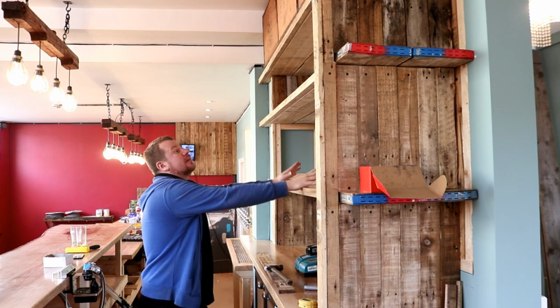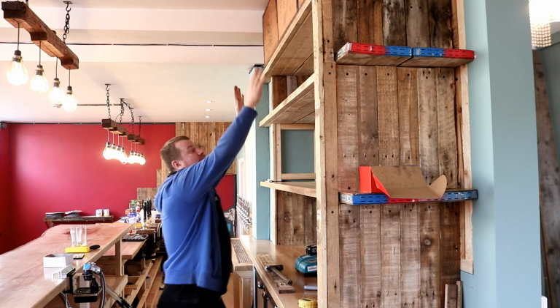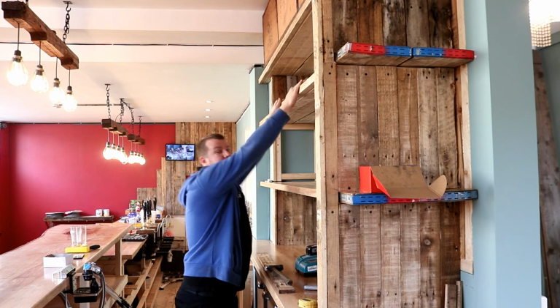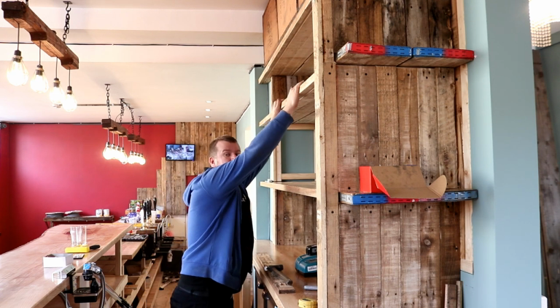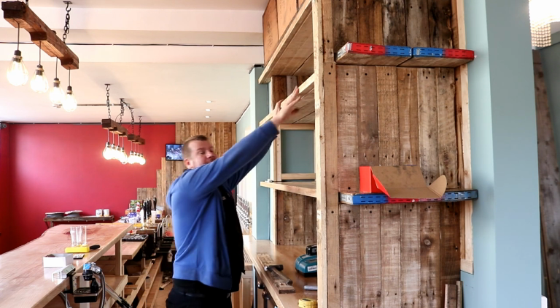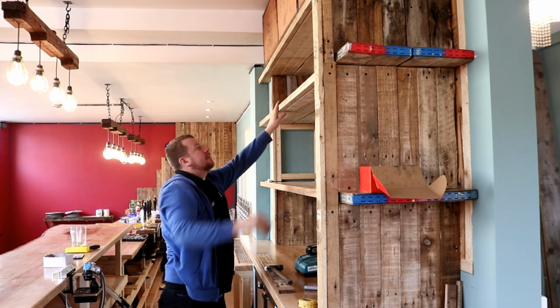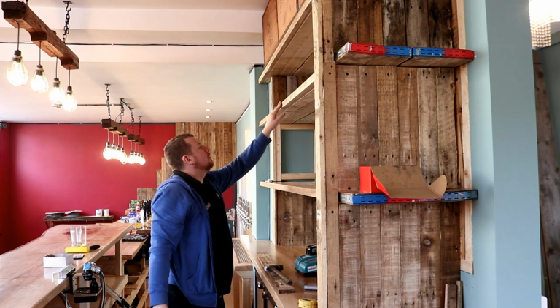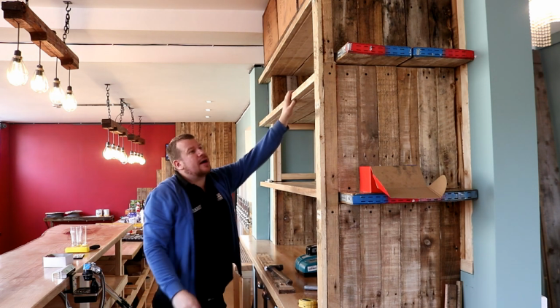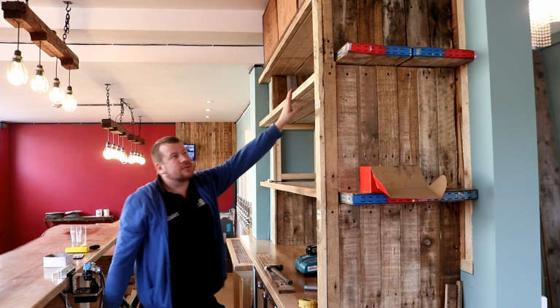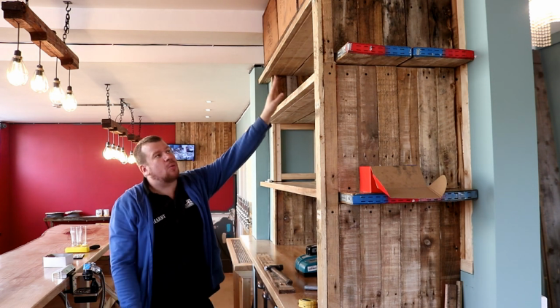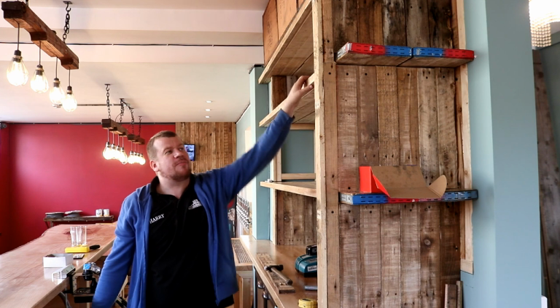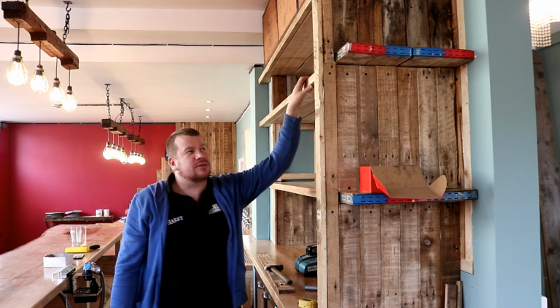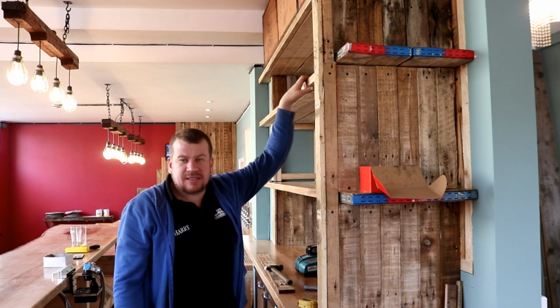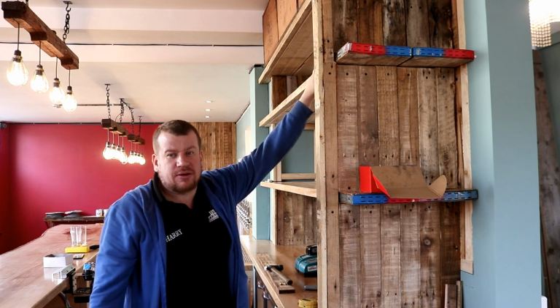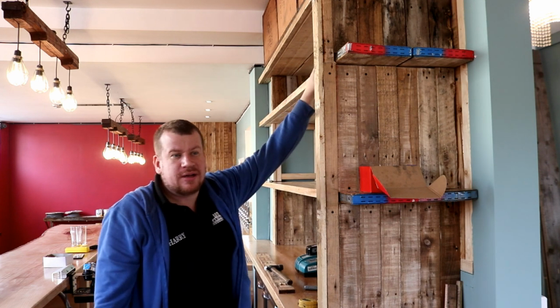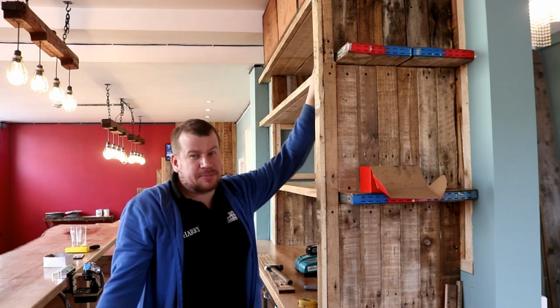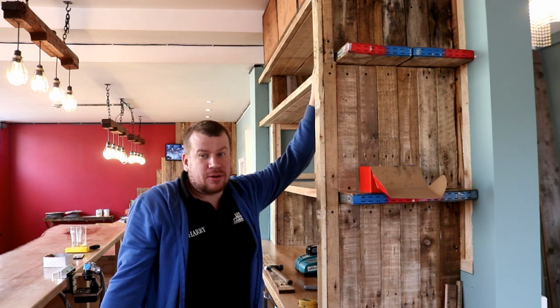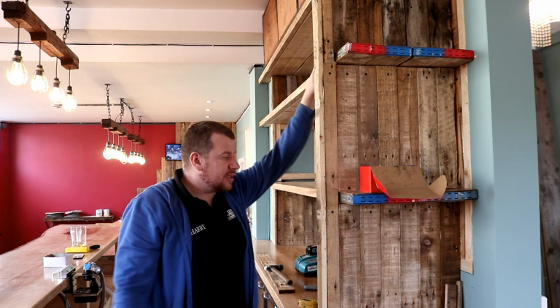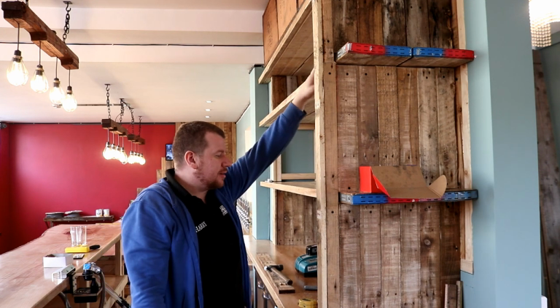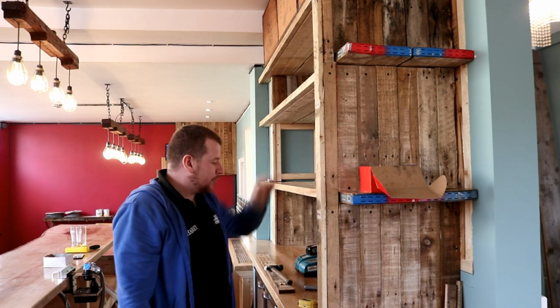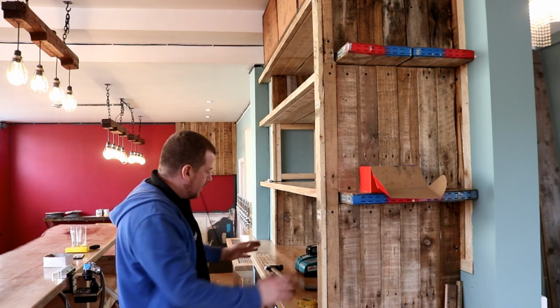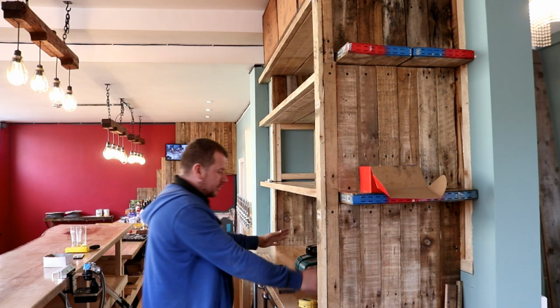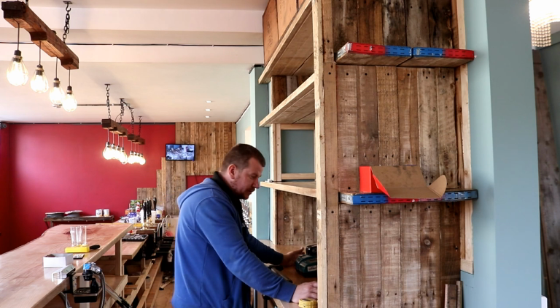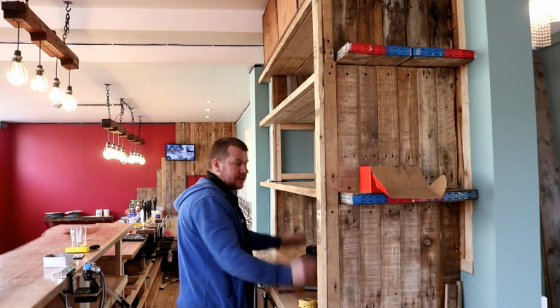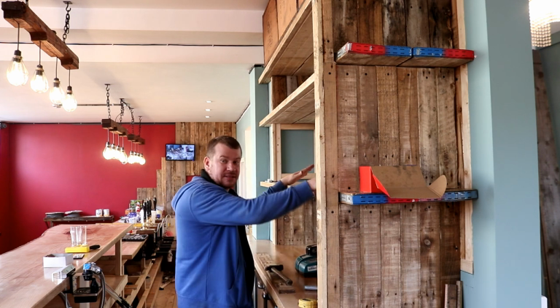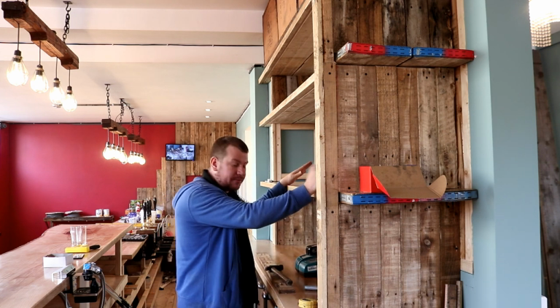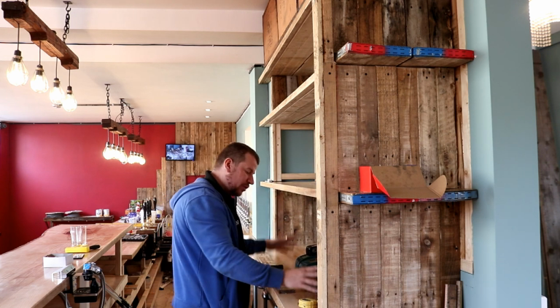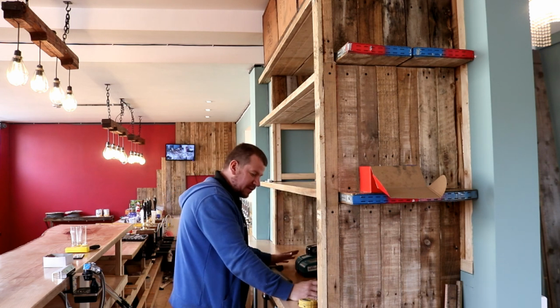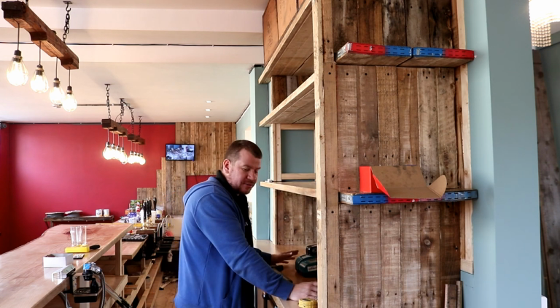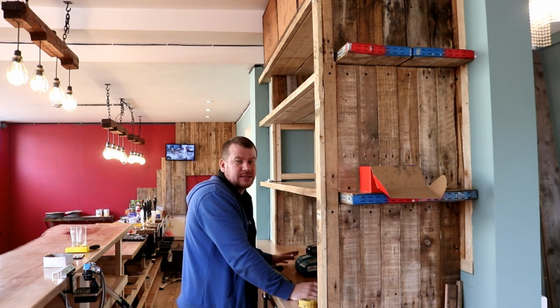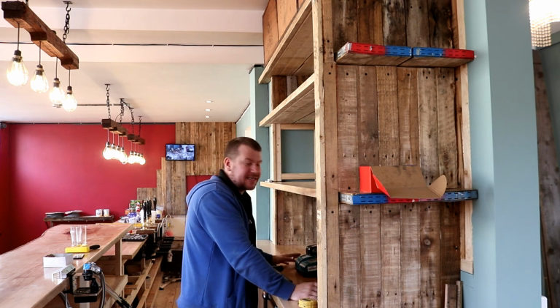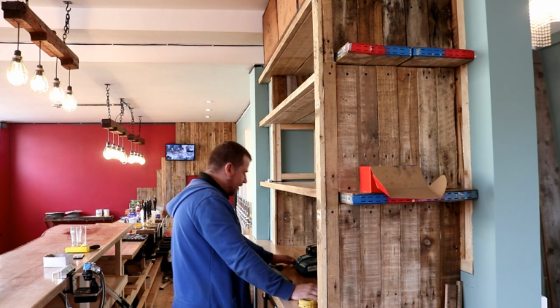This shelf here is probably only going to house one-off bottles — expensive stuff, display bottles, that kind of thing. And then the bottom, same as this one, but you're also going to be using this as a mix area.